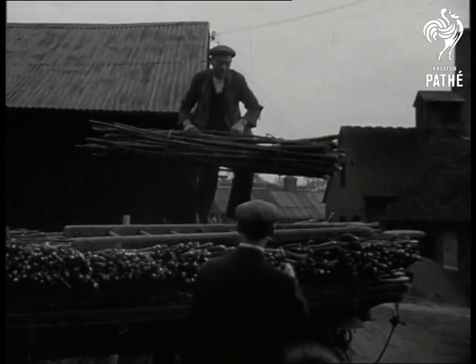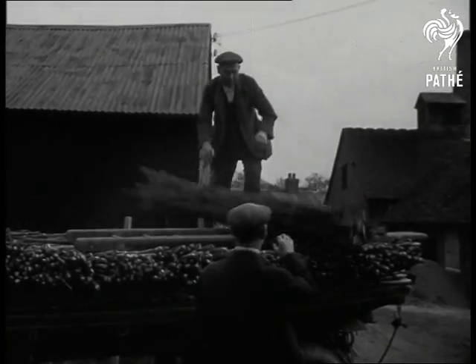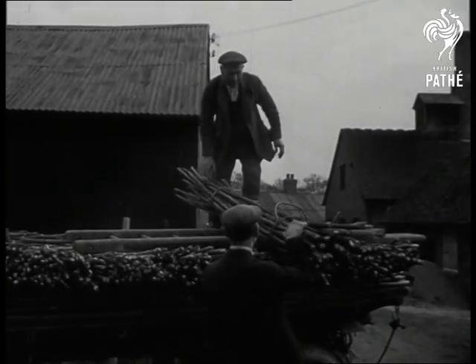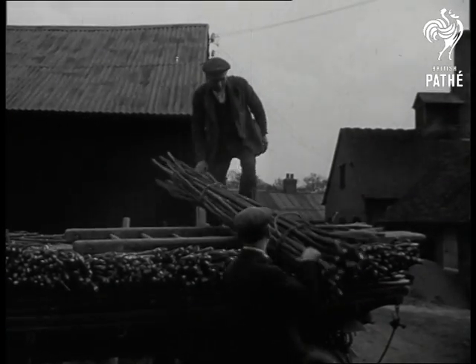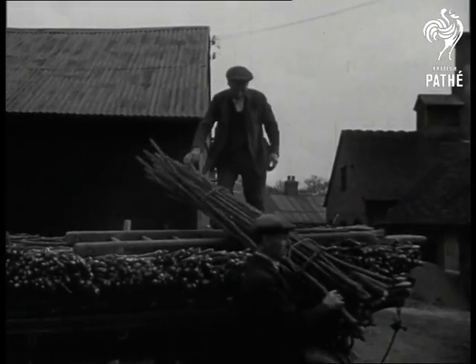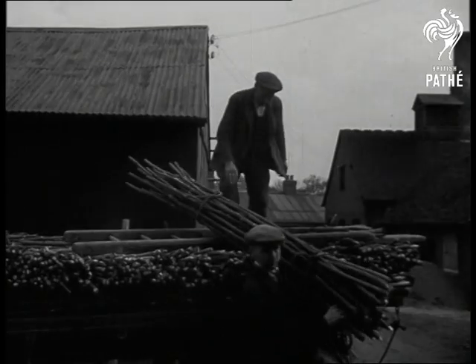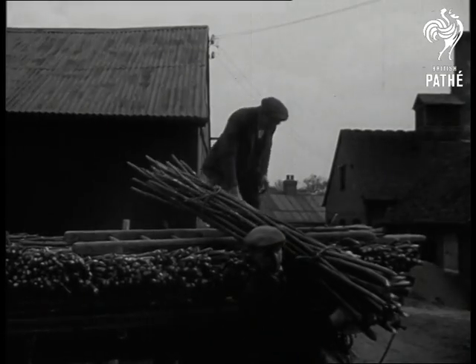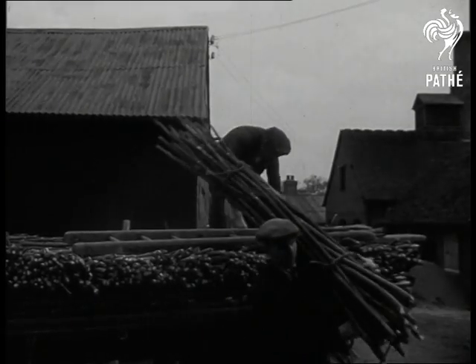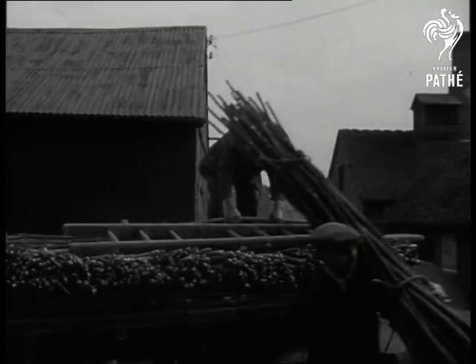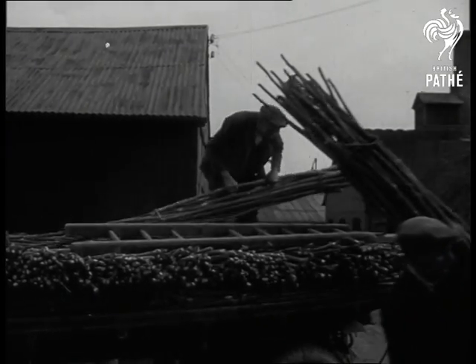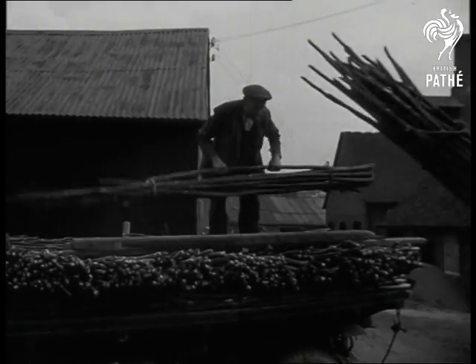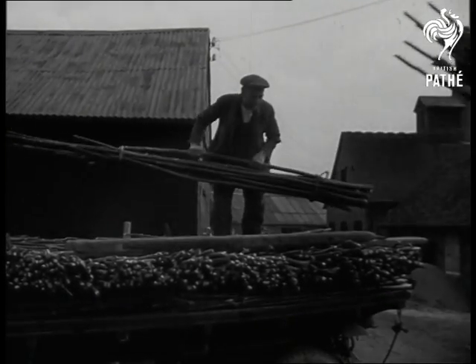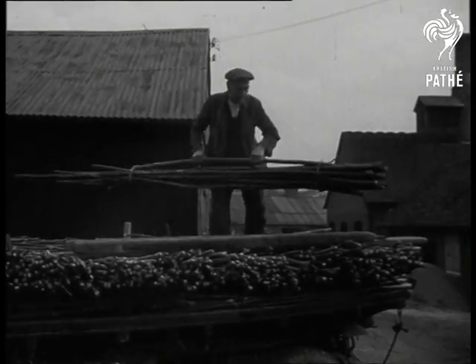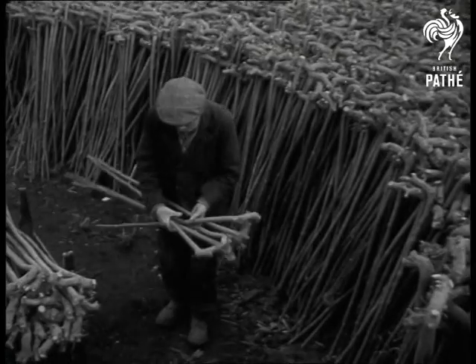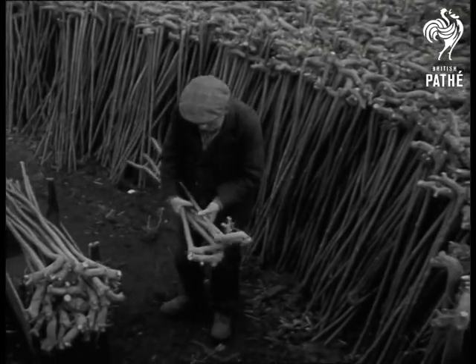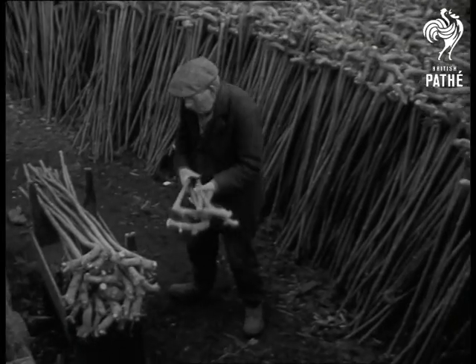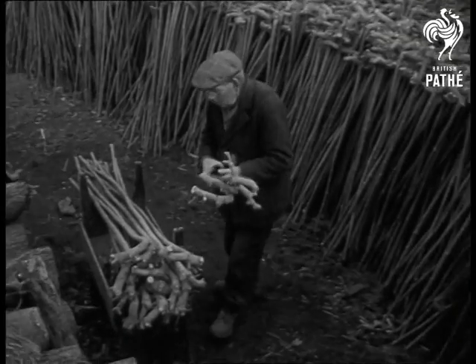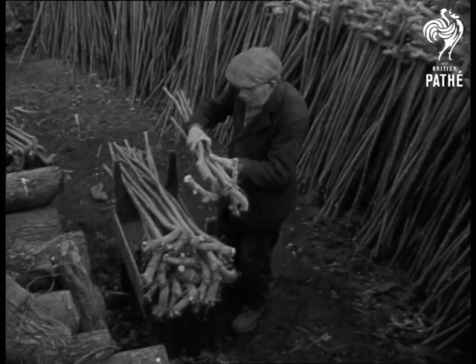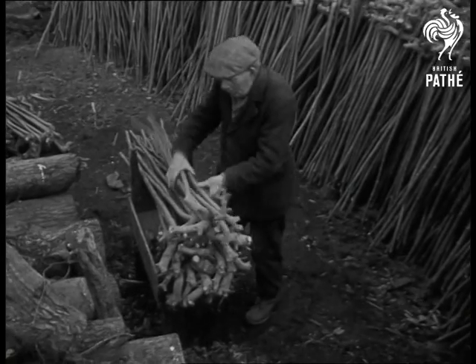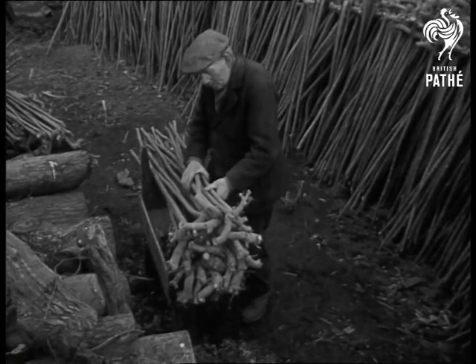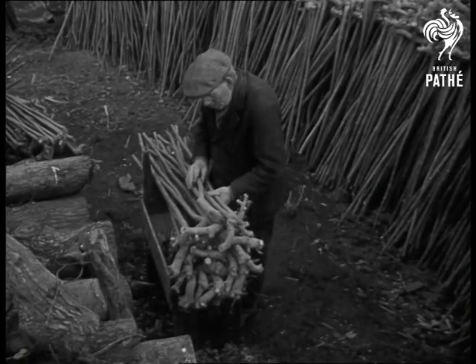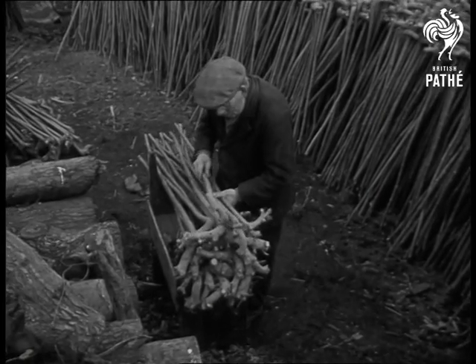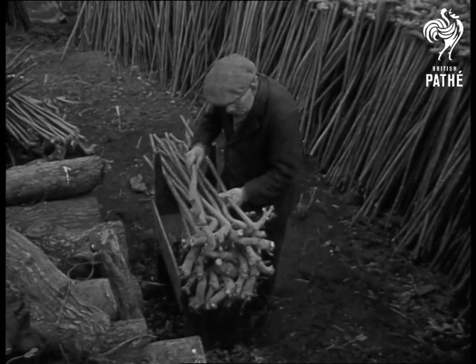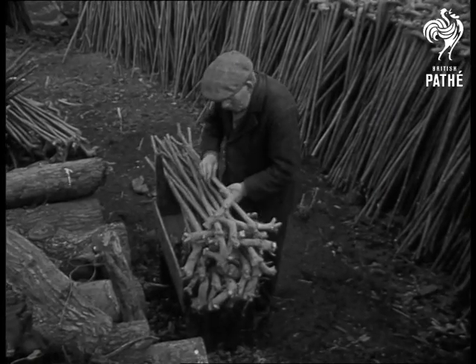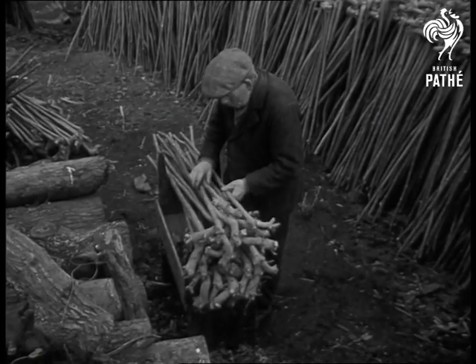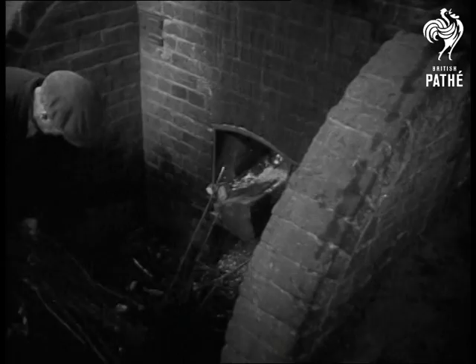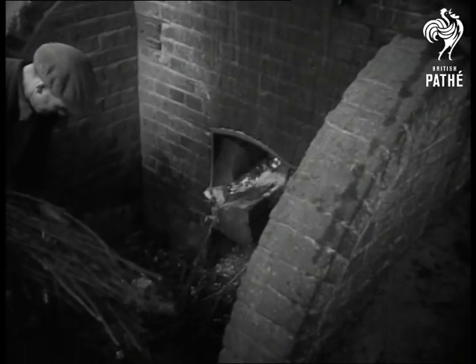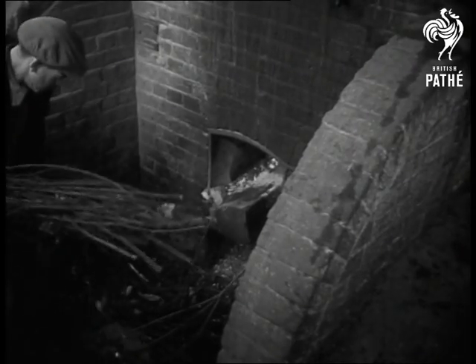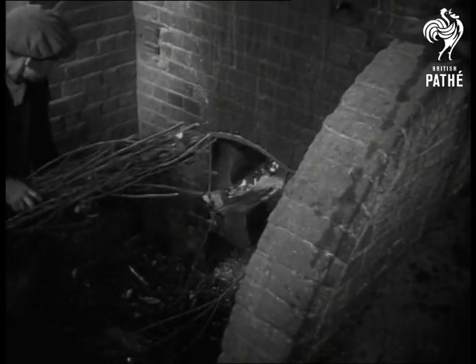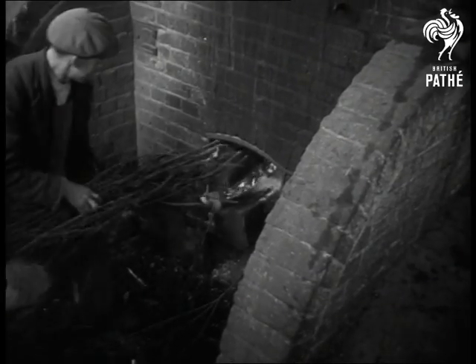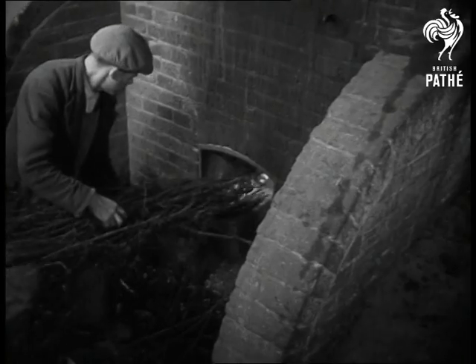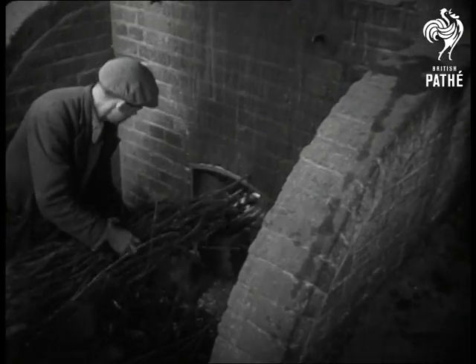Ash plants make the world's favourite walking sticks. They are grown from seed and take from four to eight years to reach the right length. Close planting makes them grow straight, but they usually need a little extra straightening.